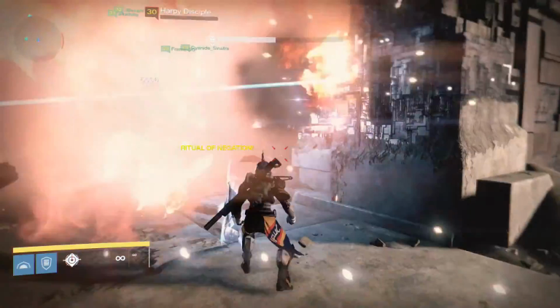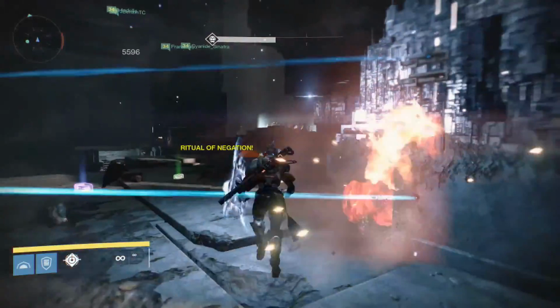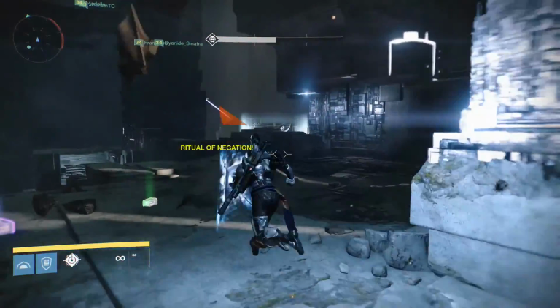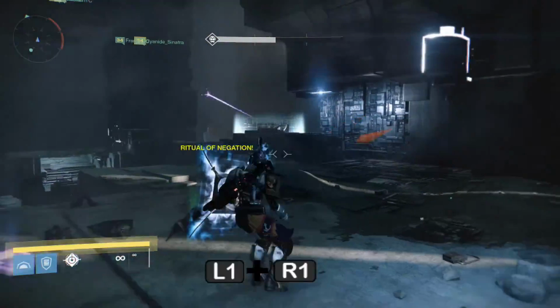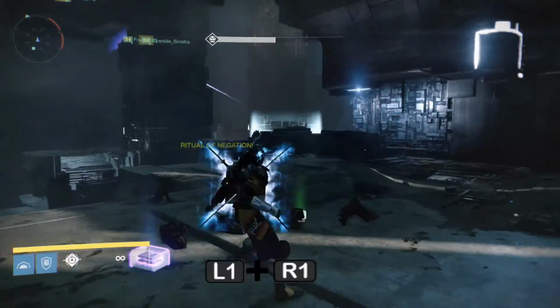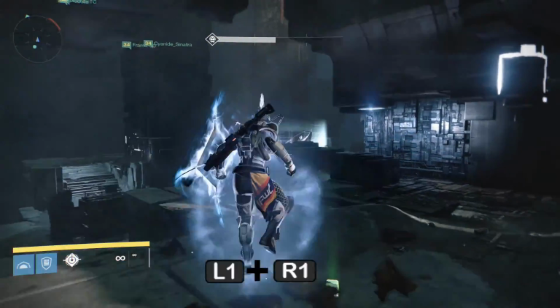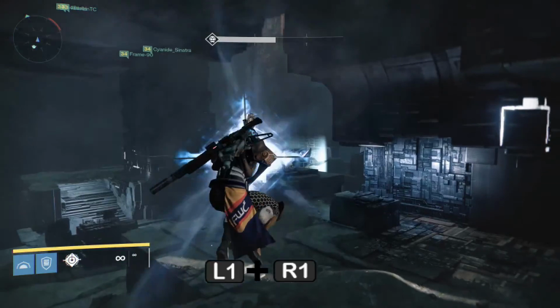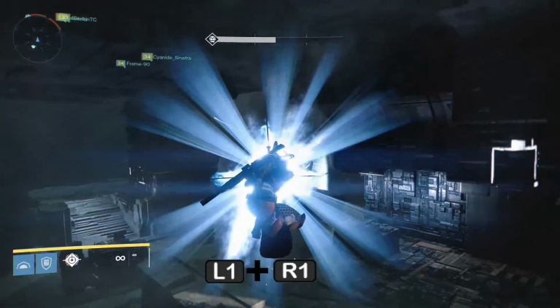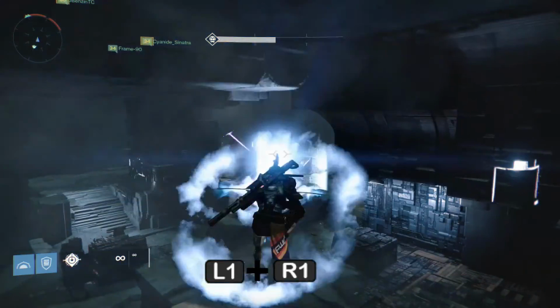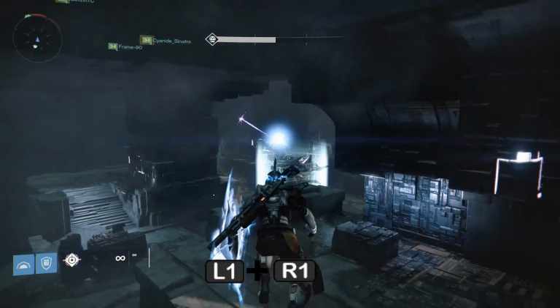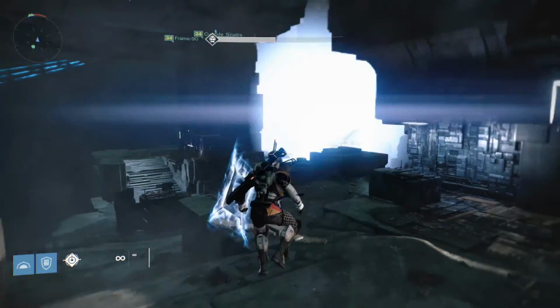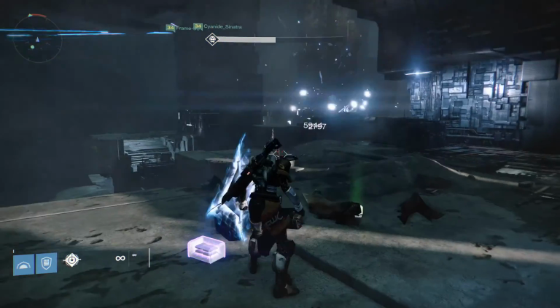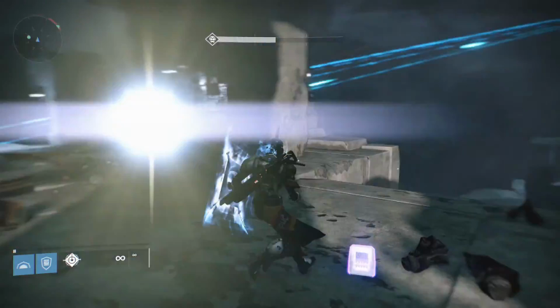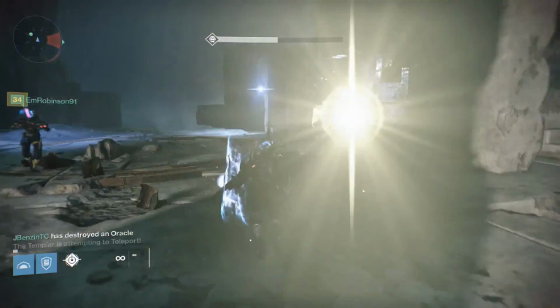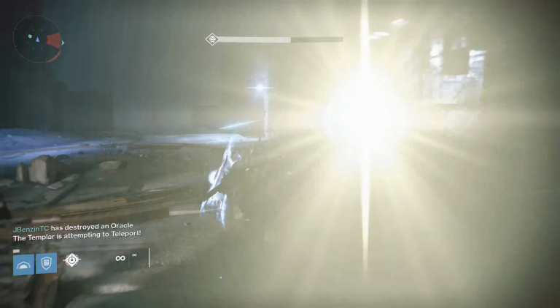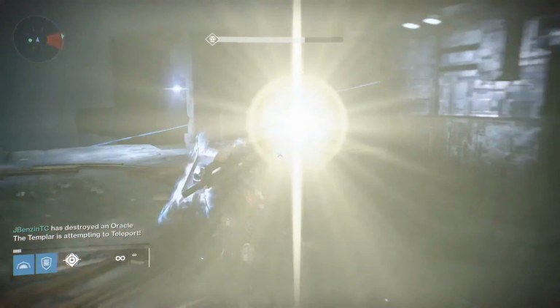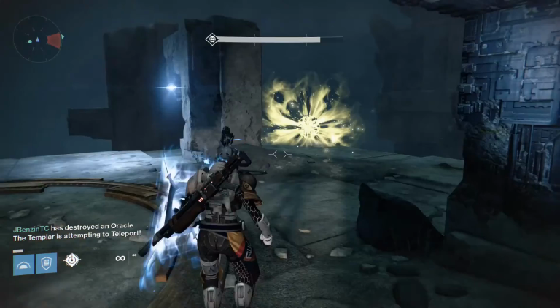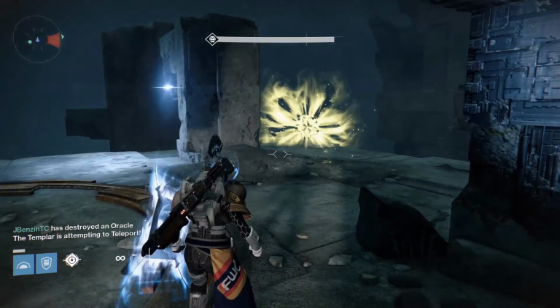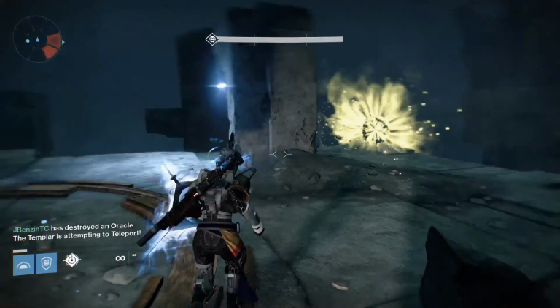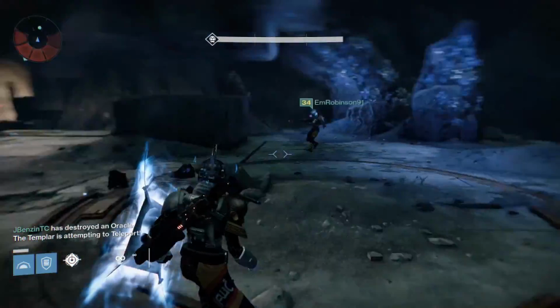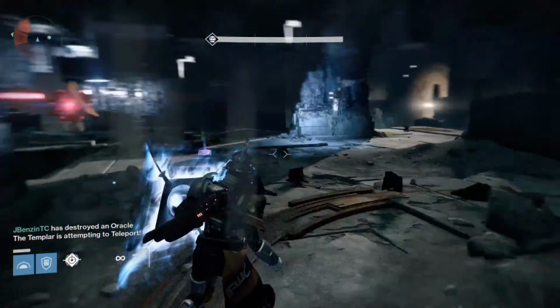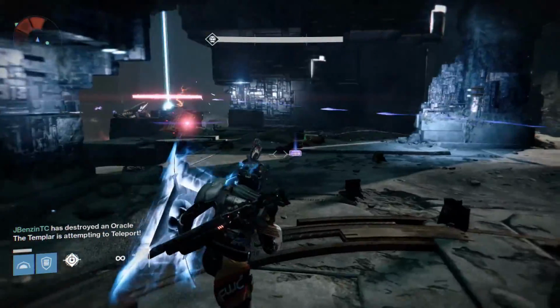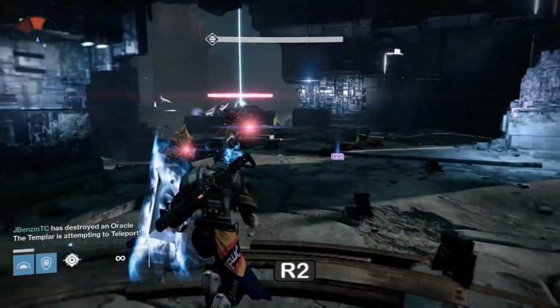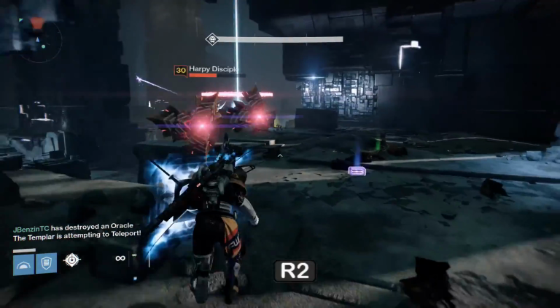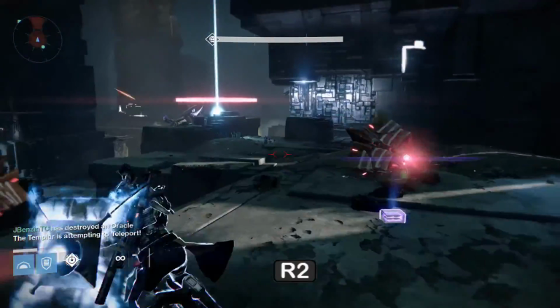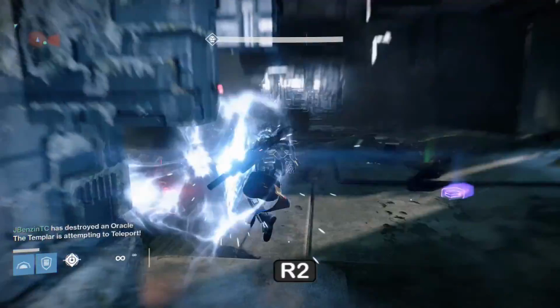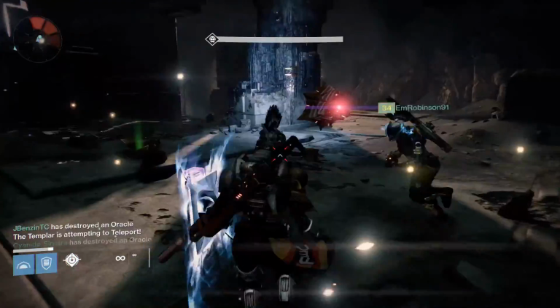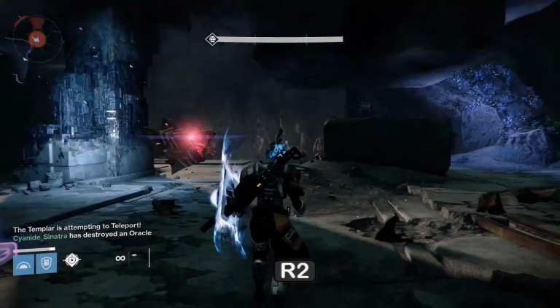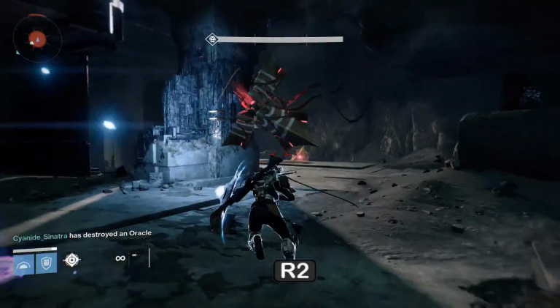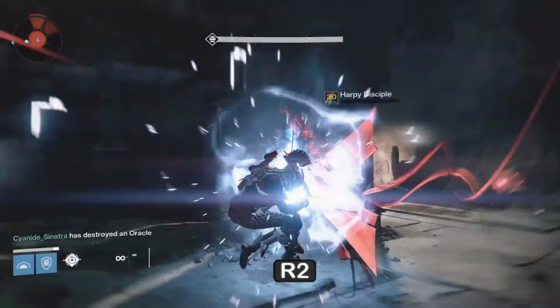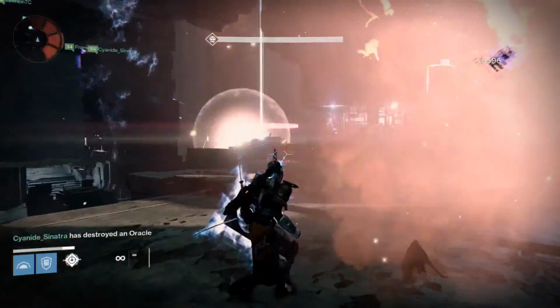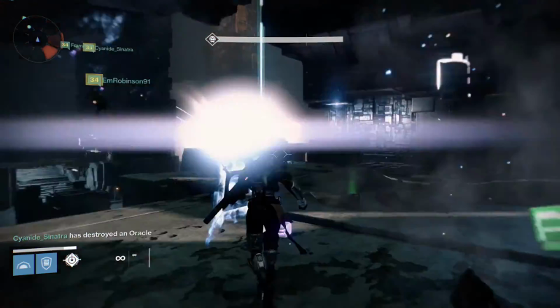Once you get your super built up, you have arrows, or if you like, aim the middle at the Templar shield and press L1 and R1 at the same time if you're on PlayStation 4. That will release the super energy and take down his shield, as you saw just then.